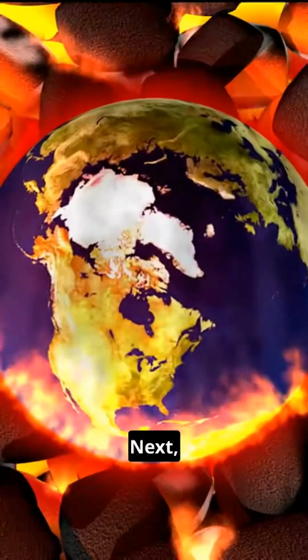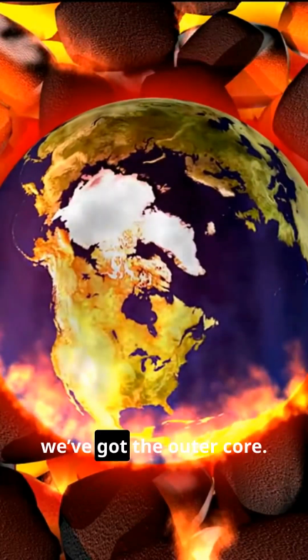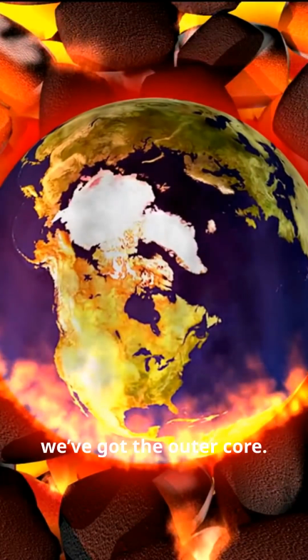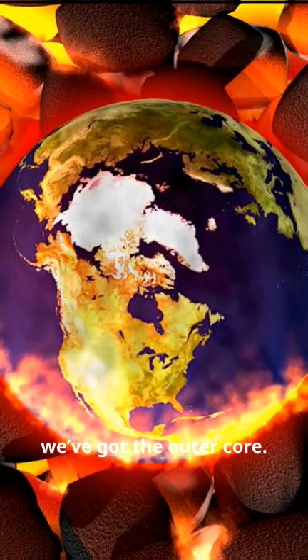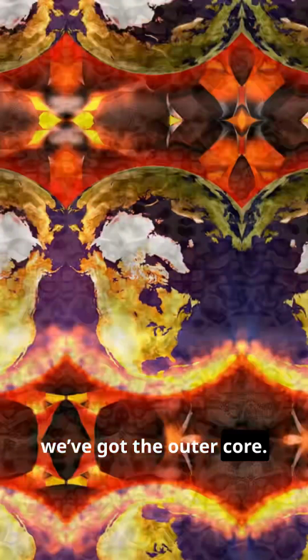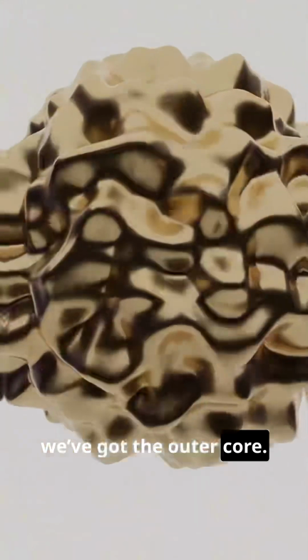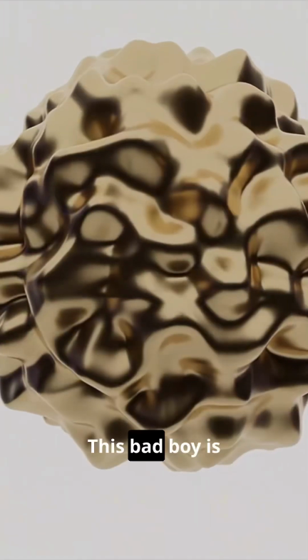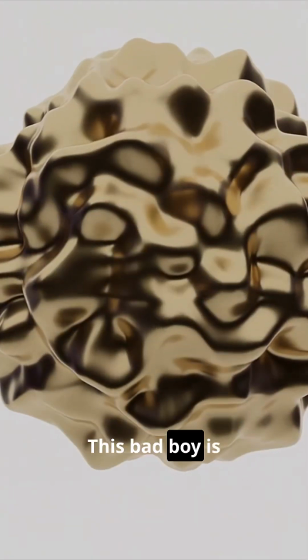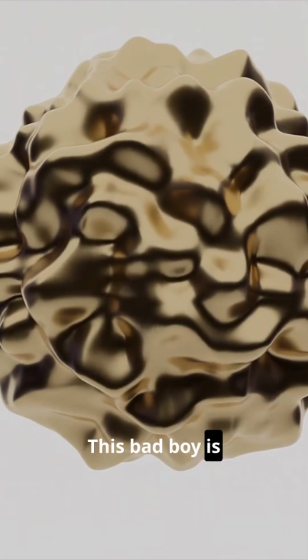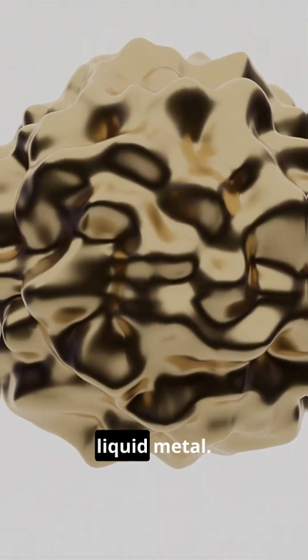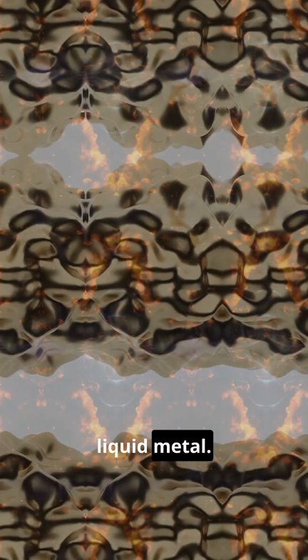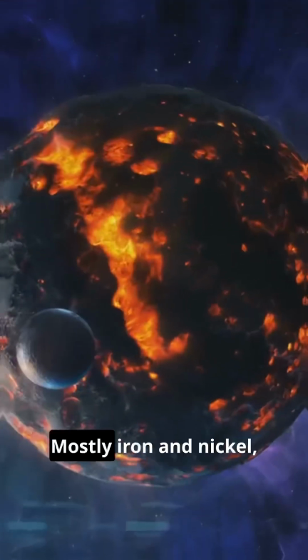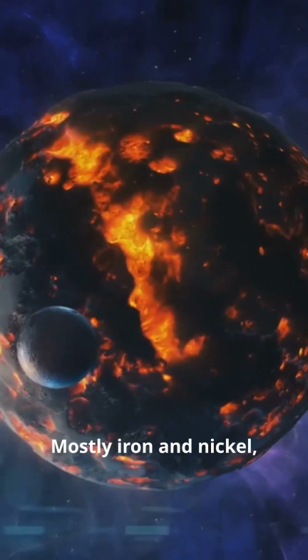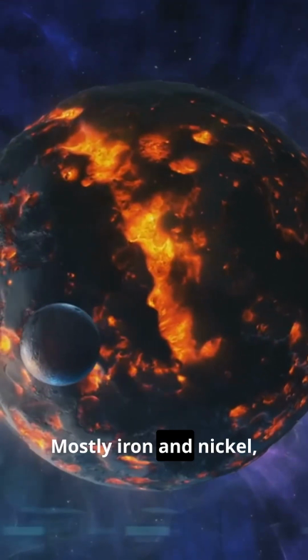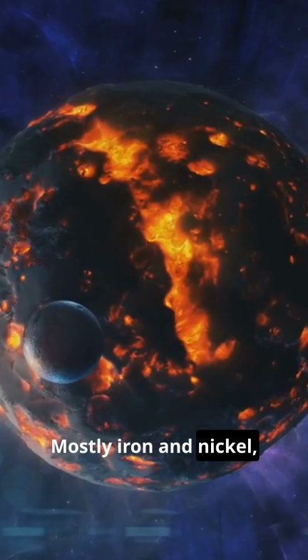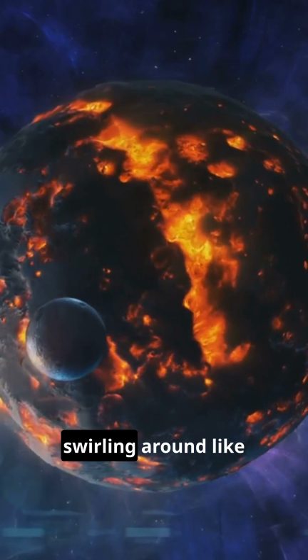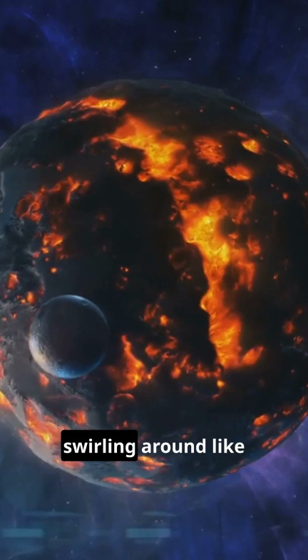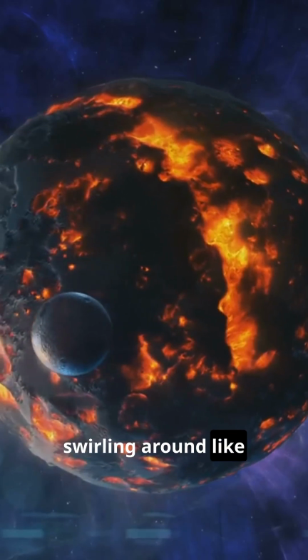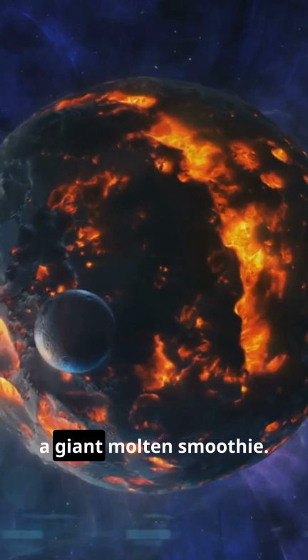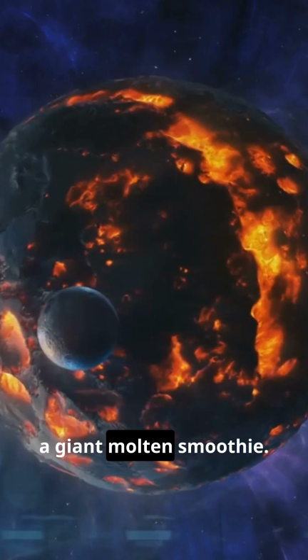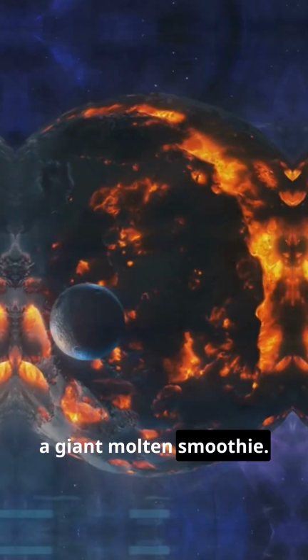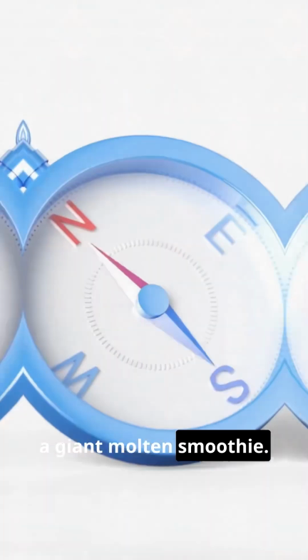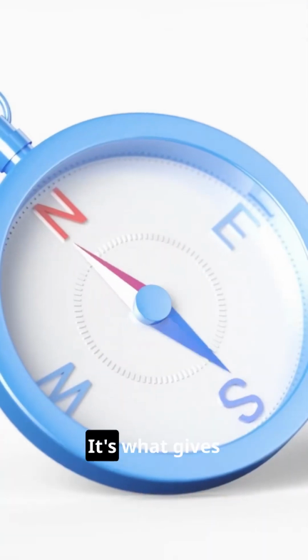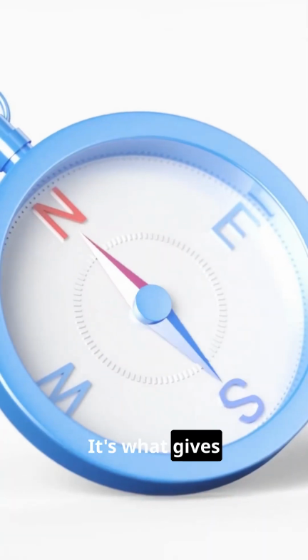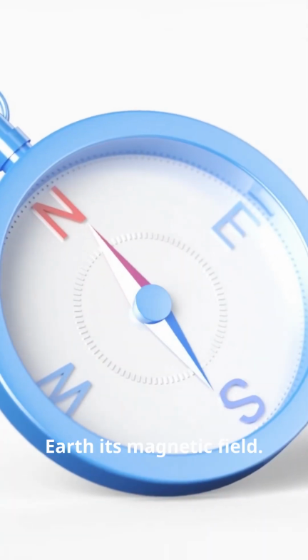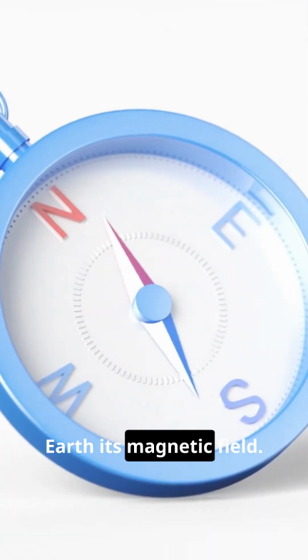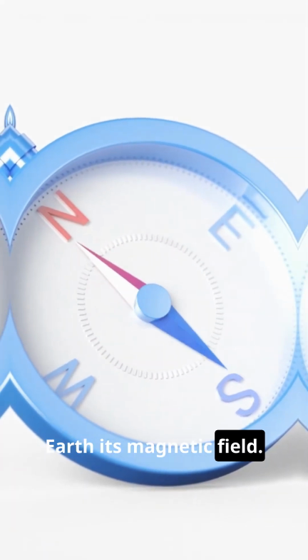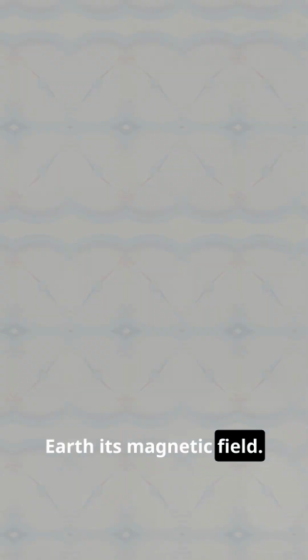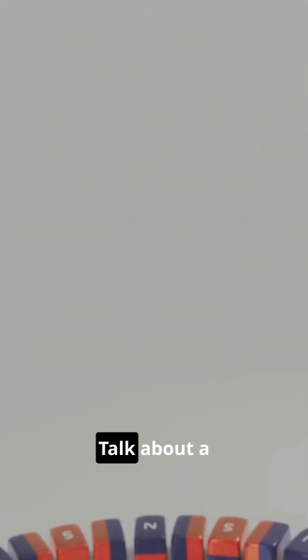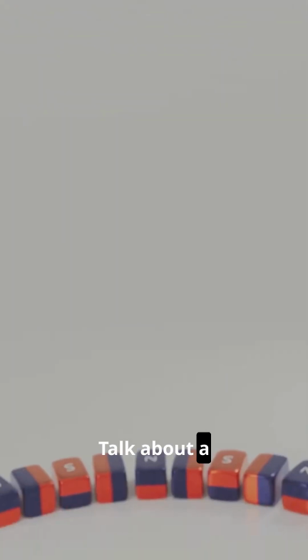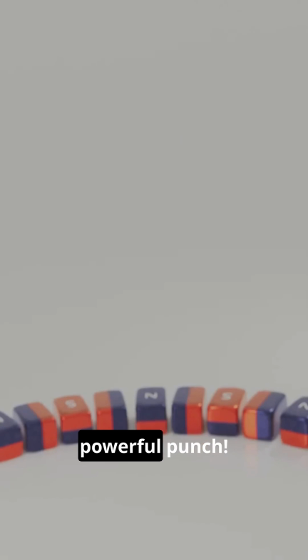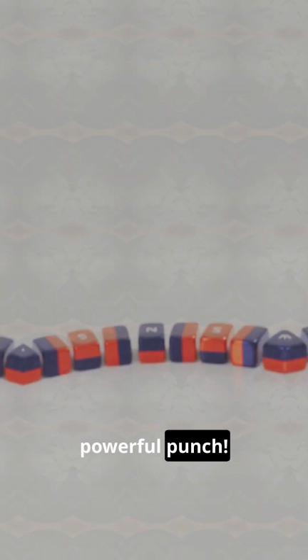Next, we've got the outer core. This bad boy is liquid metal, mostly iron and nickel, swirling around like a giant molten smoothie. It's what gives Earth its magnetic field. Talk about a powerful punch.